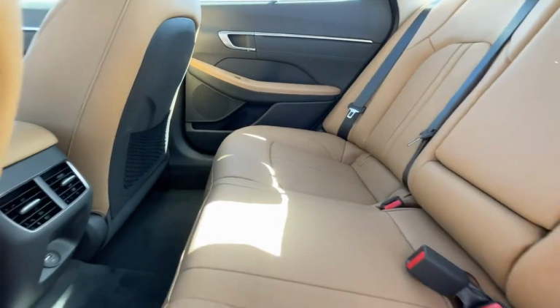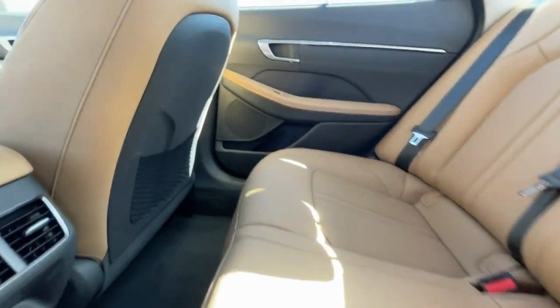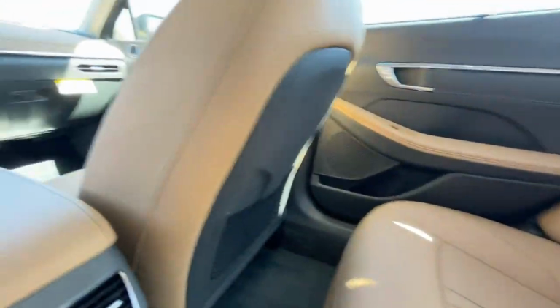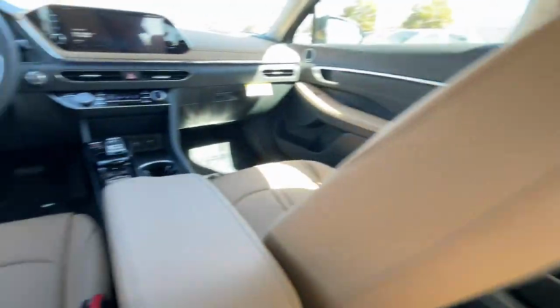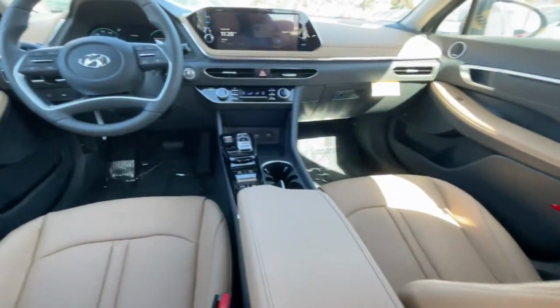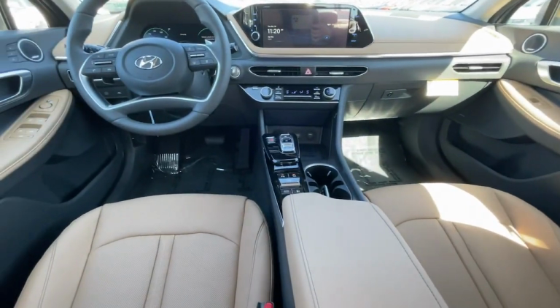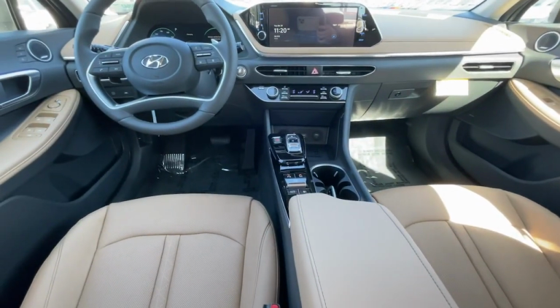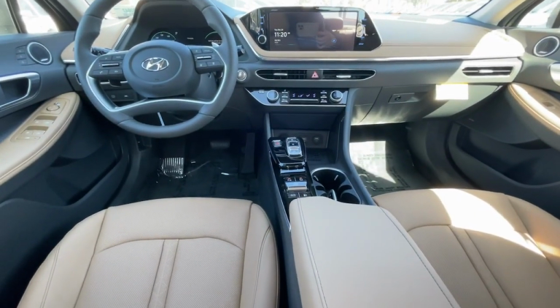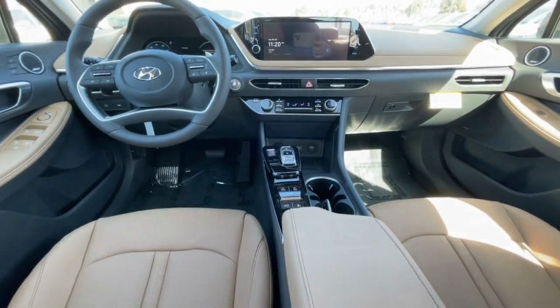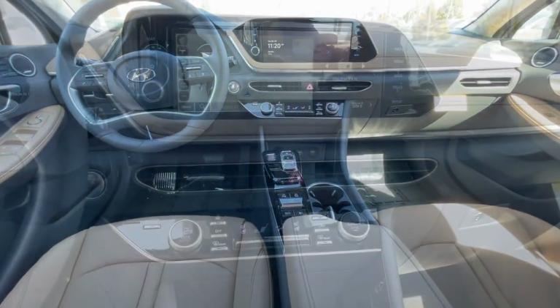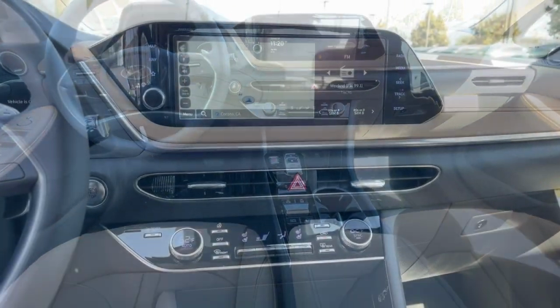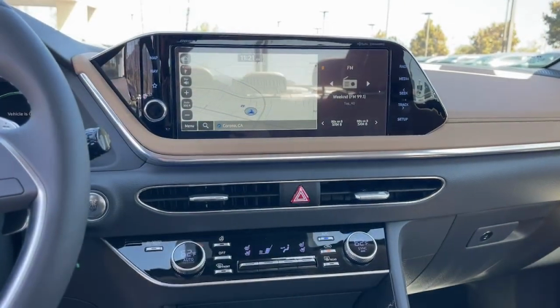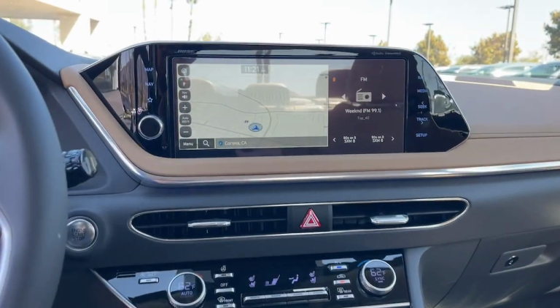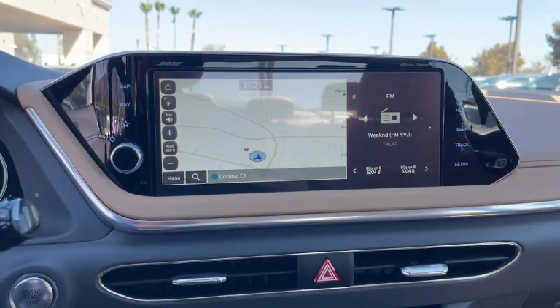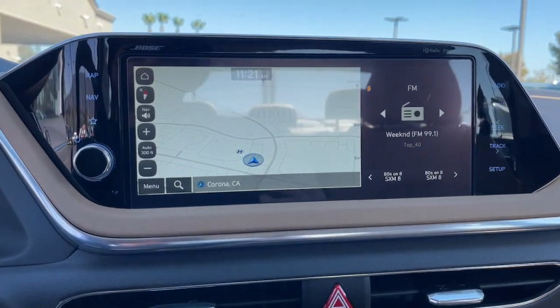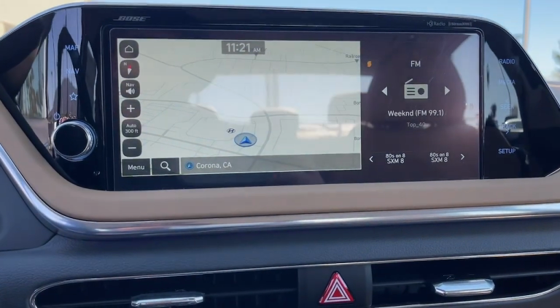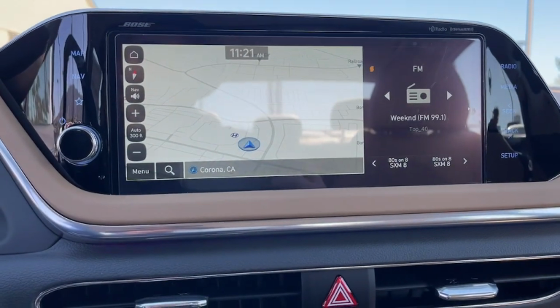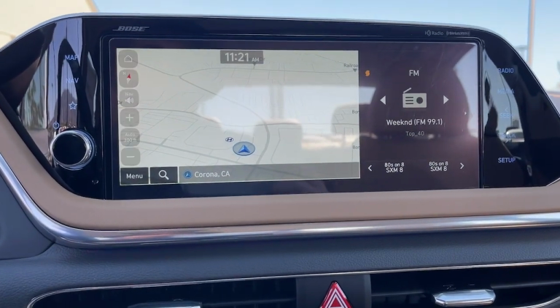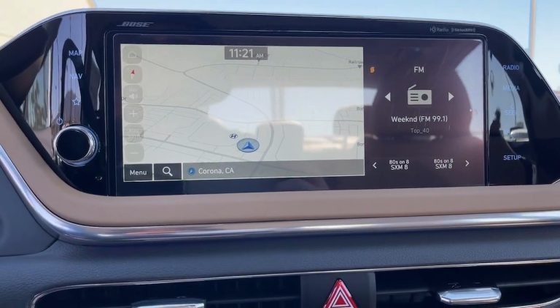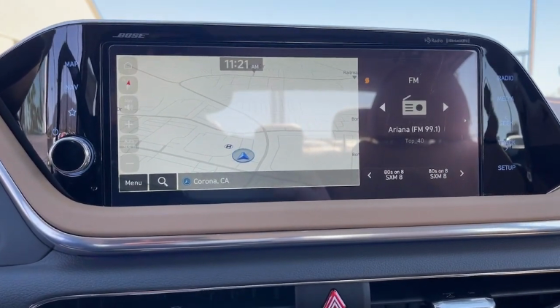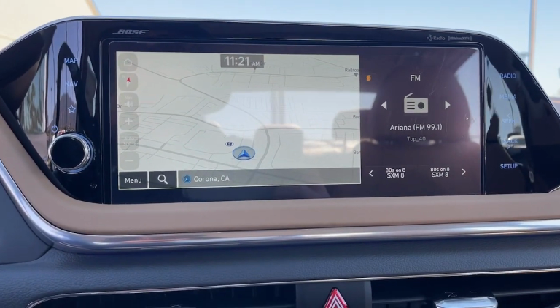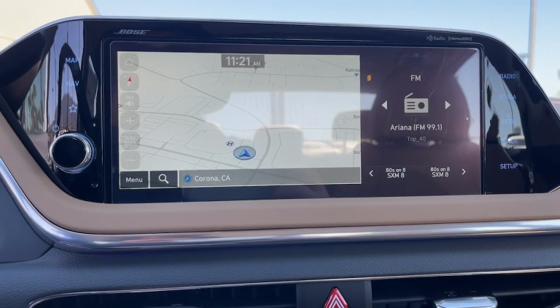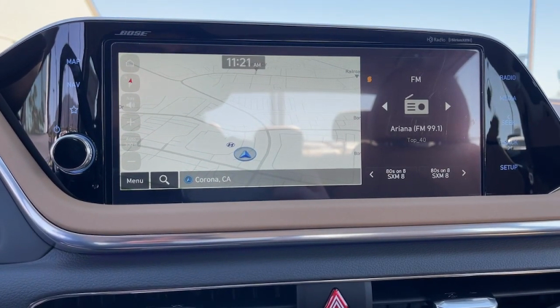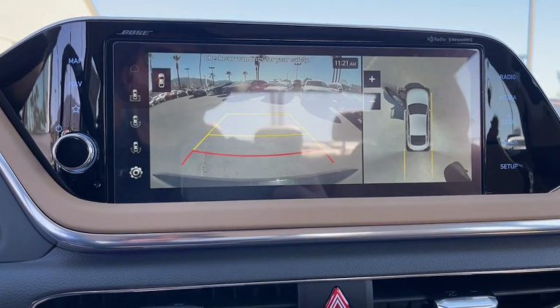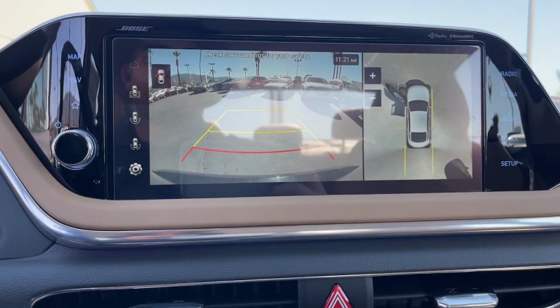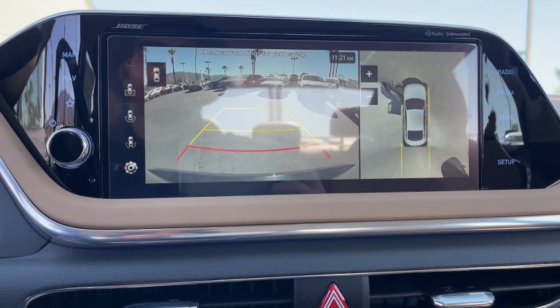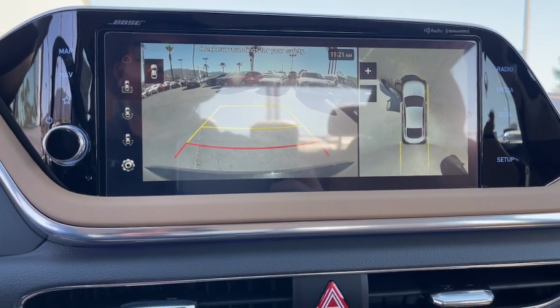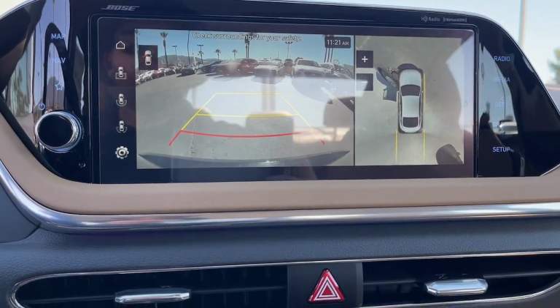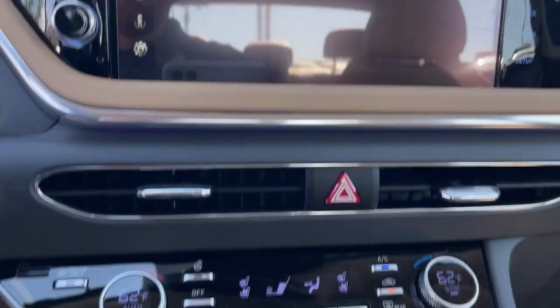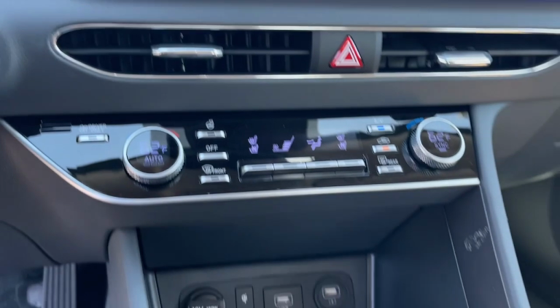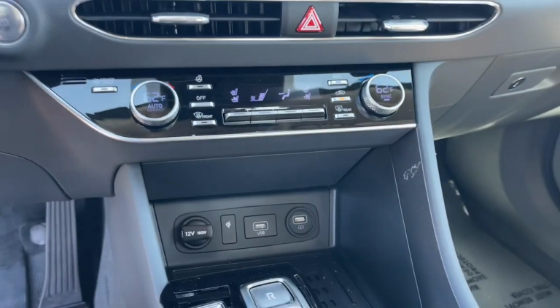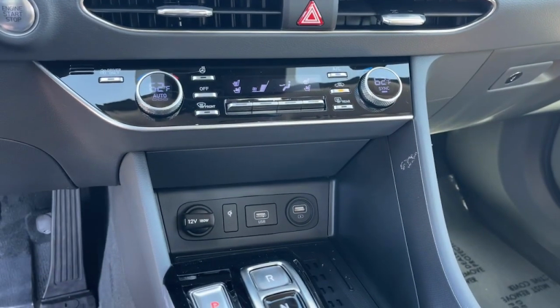Spacious comfort meets forward-facing efficiency in this modern Sonata Hybrid. See for yourself when you take it out for a test drive. Our professional staff looks forward to giving you excellent service.